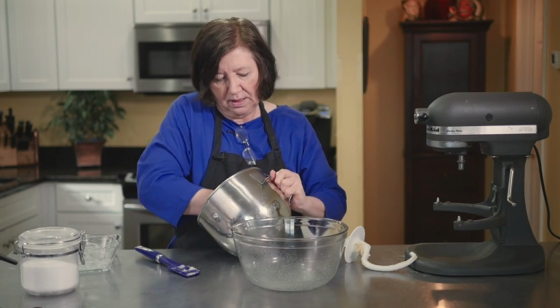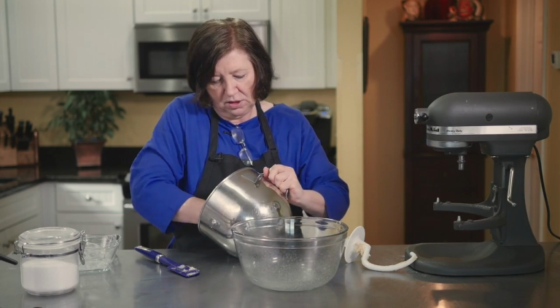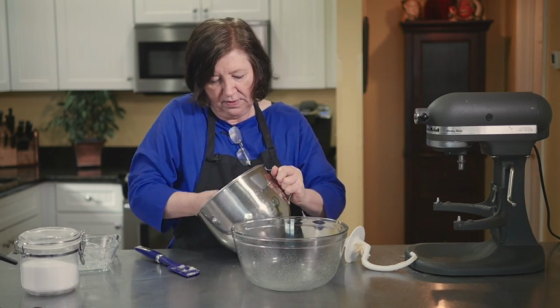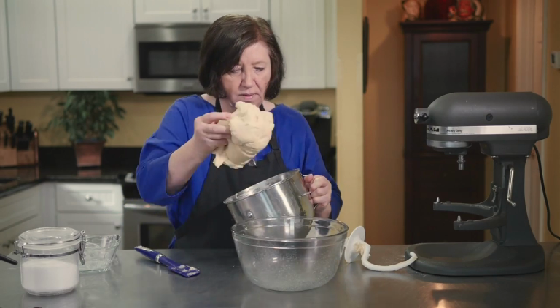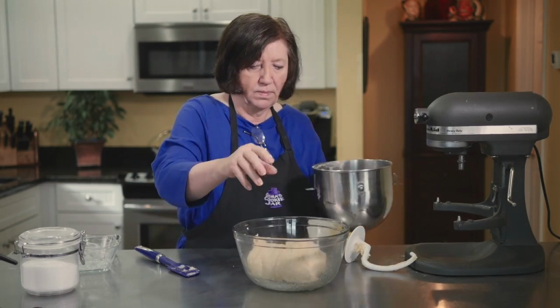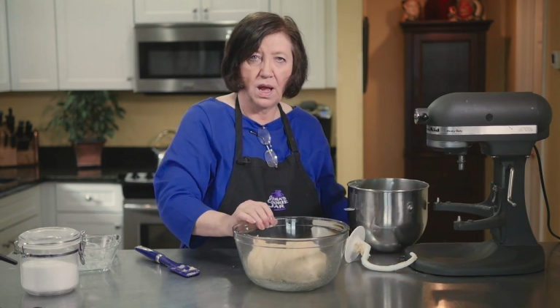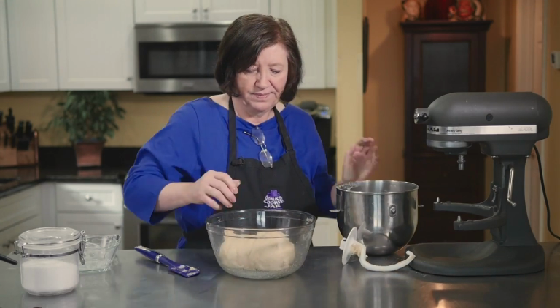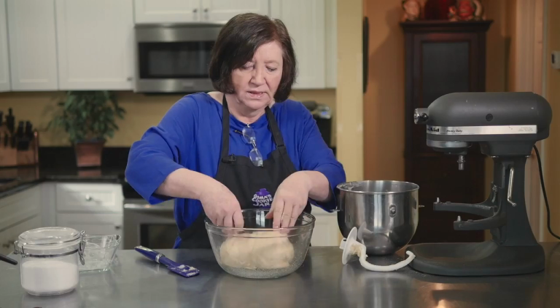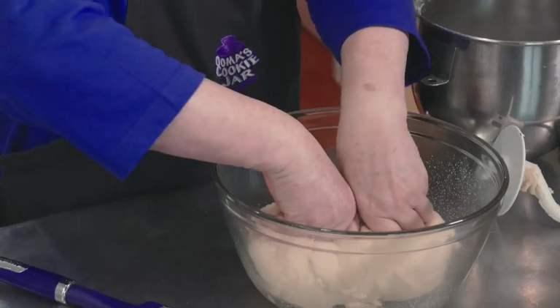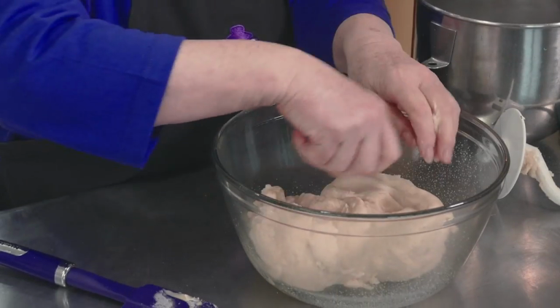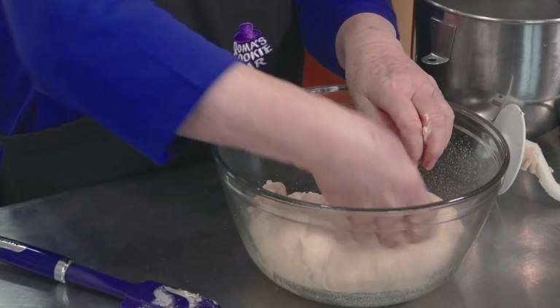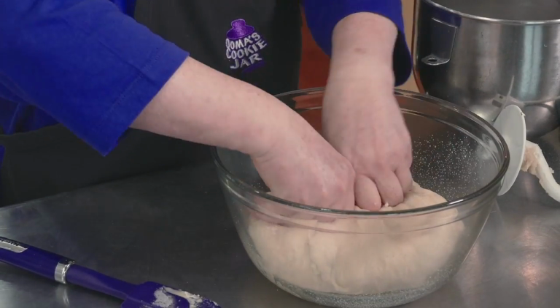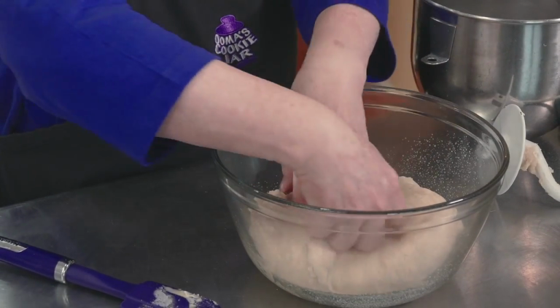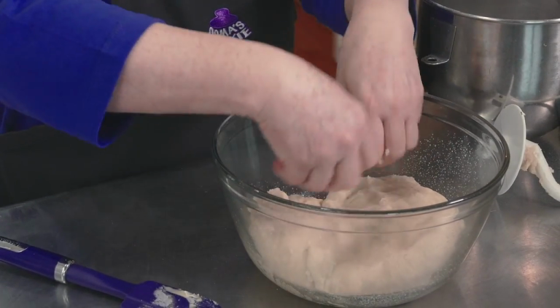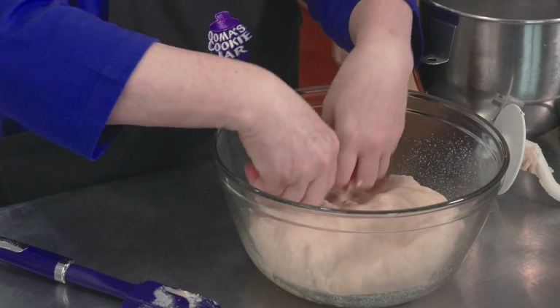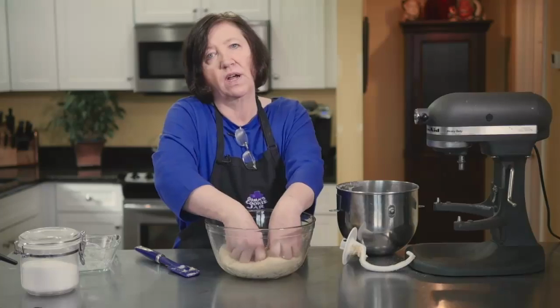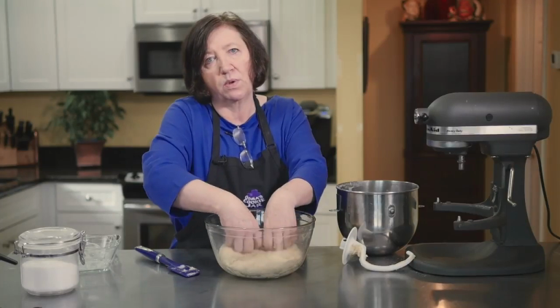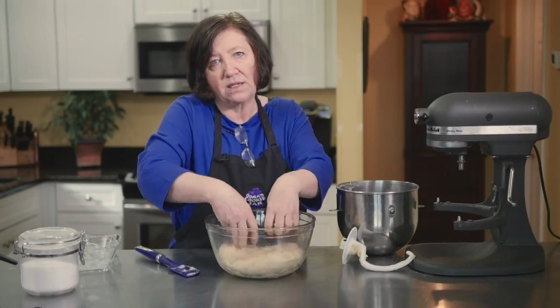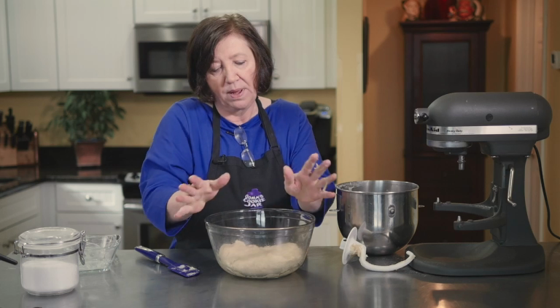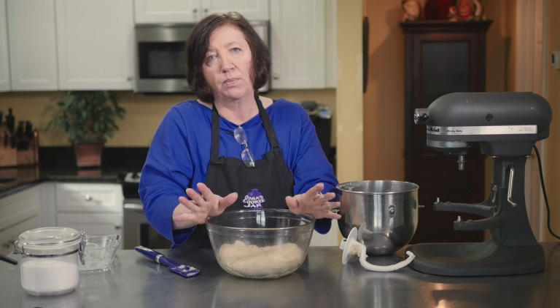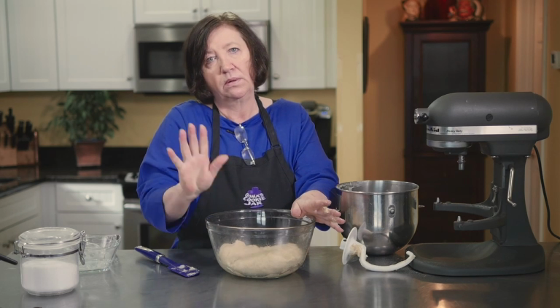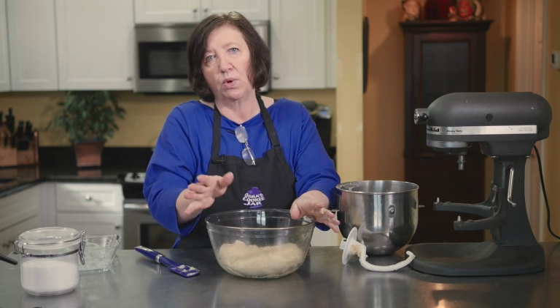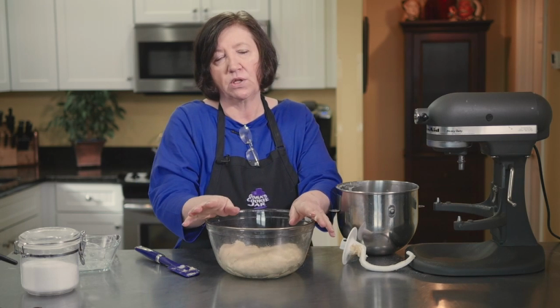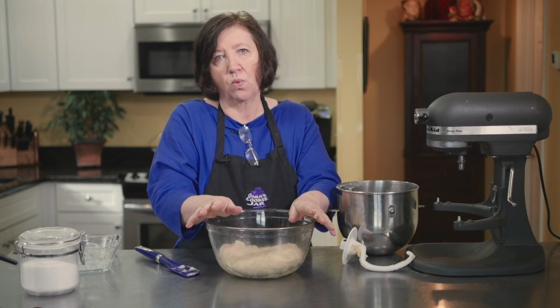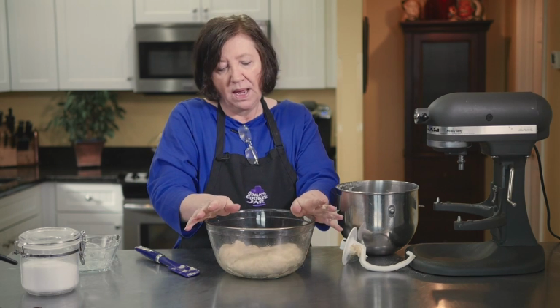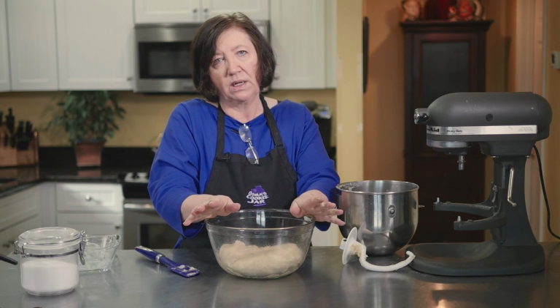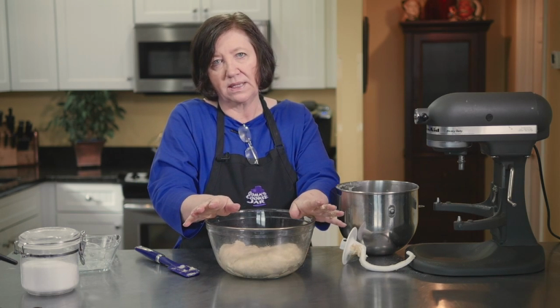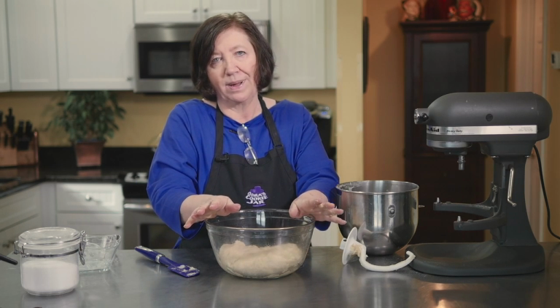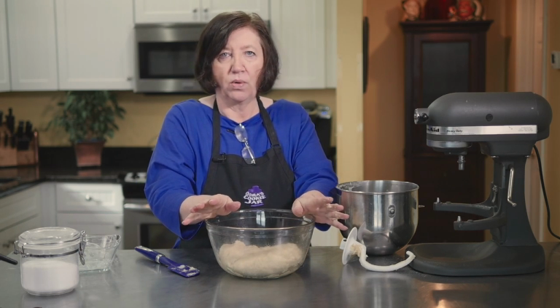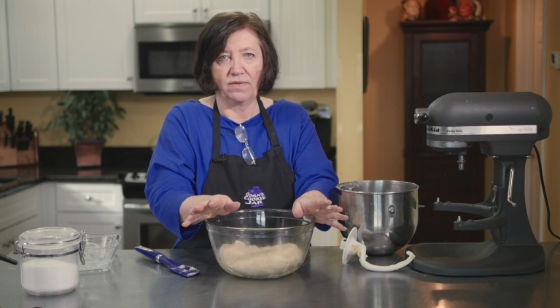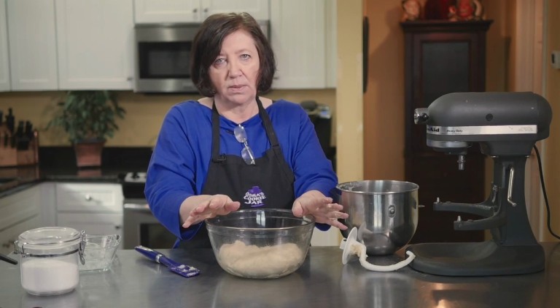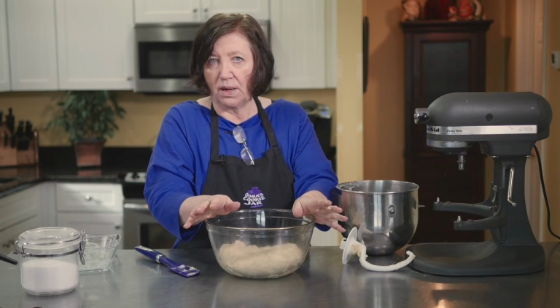Now we bring over our greased bowl, get the dough out of the mixer, press it down, cover it with plastic wrap, and put it somewhere warm in the kitchen. I'm going to let it sit for about an hour and a half until it doubles in bulk.